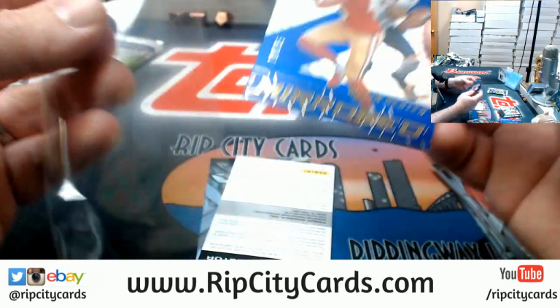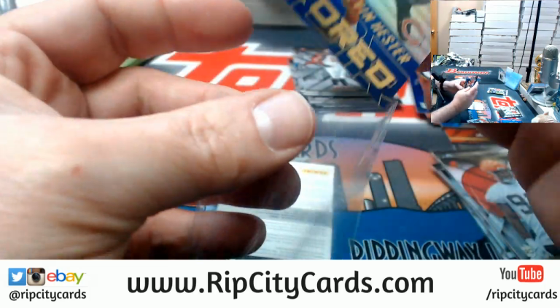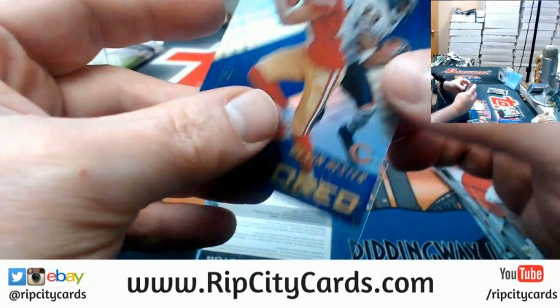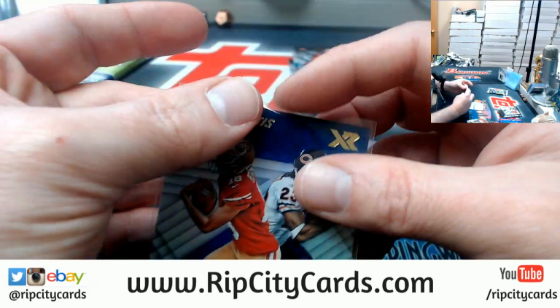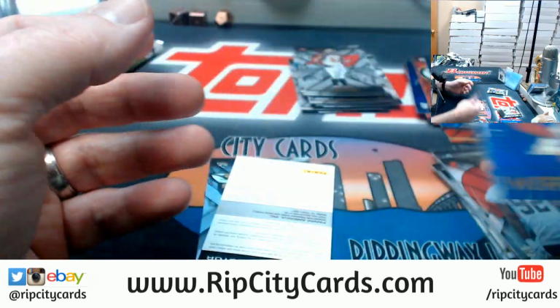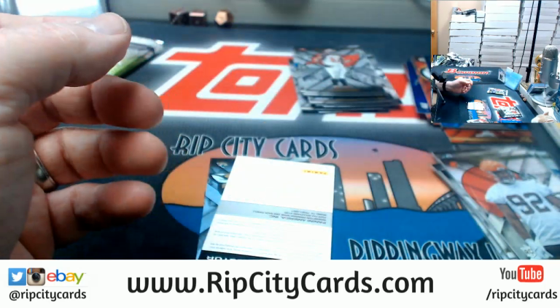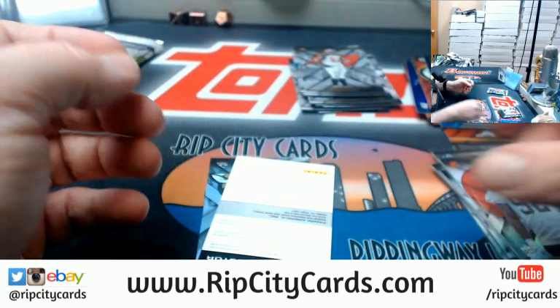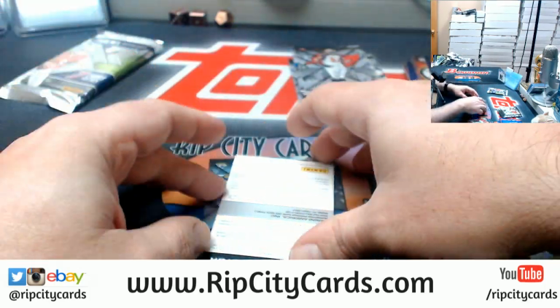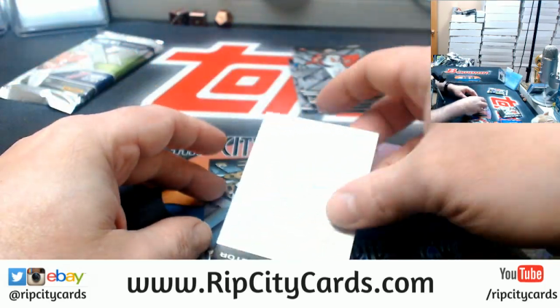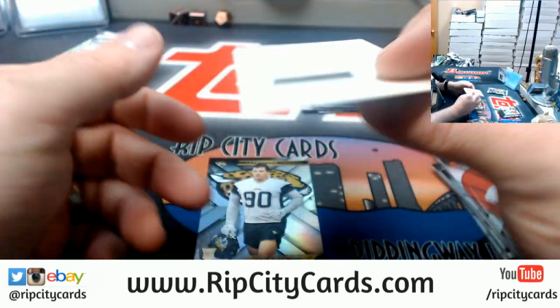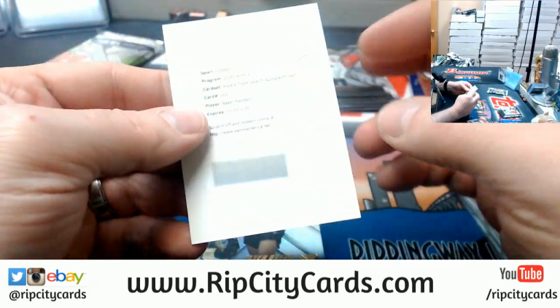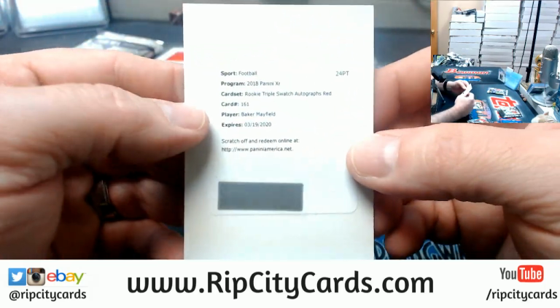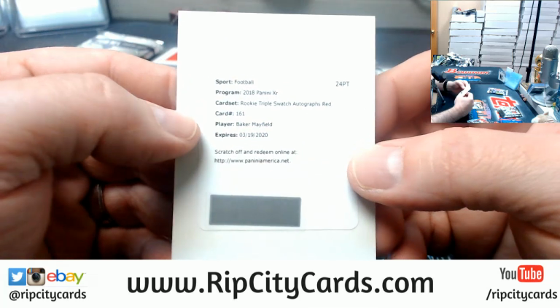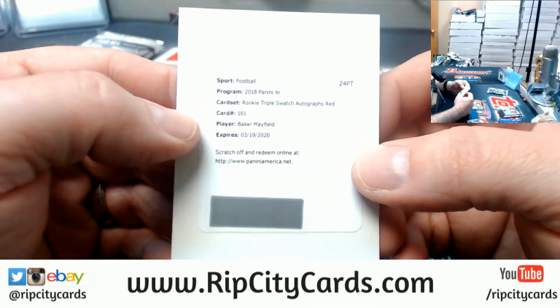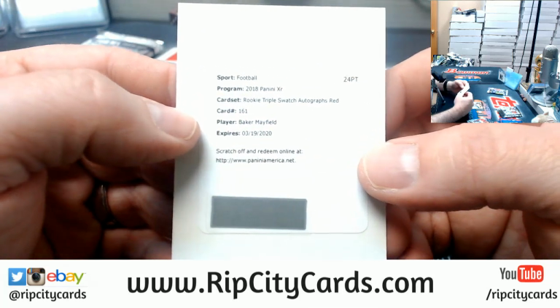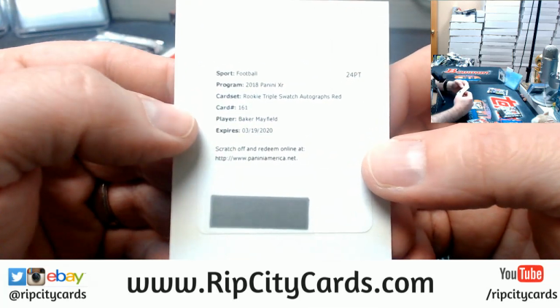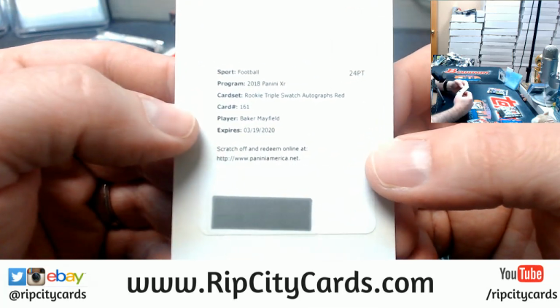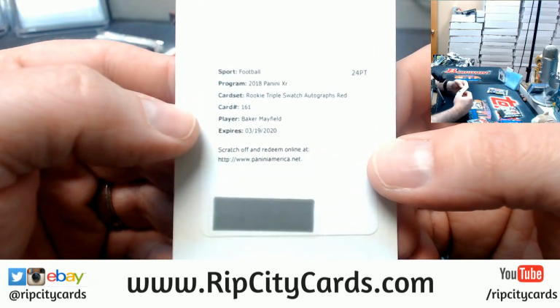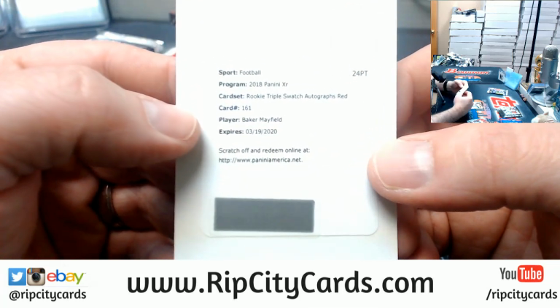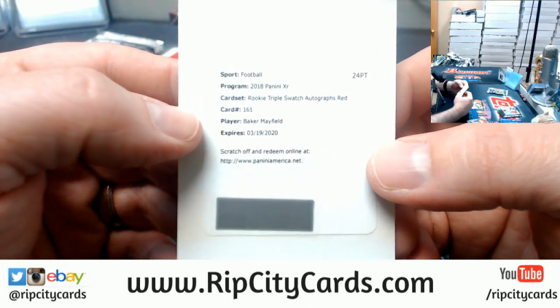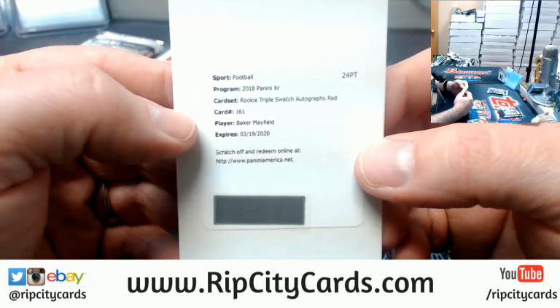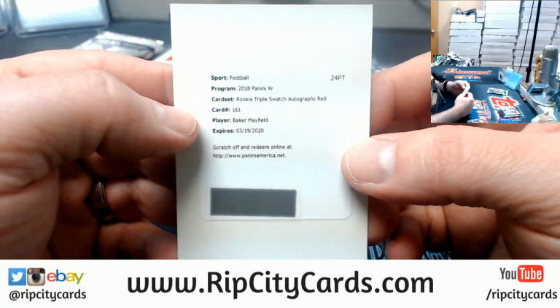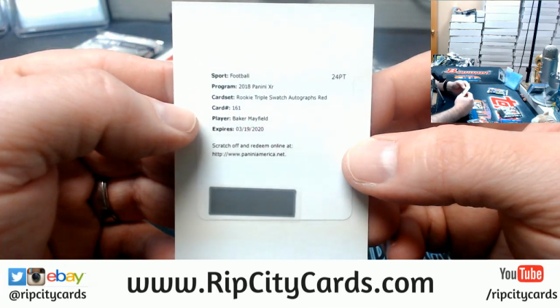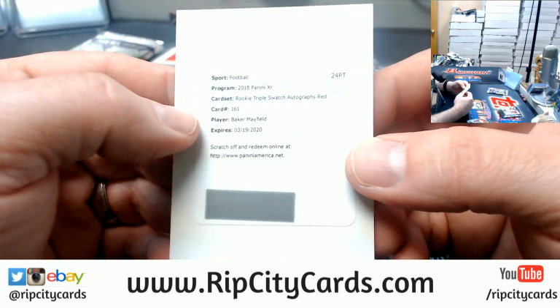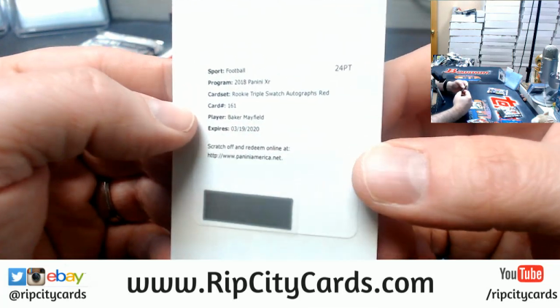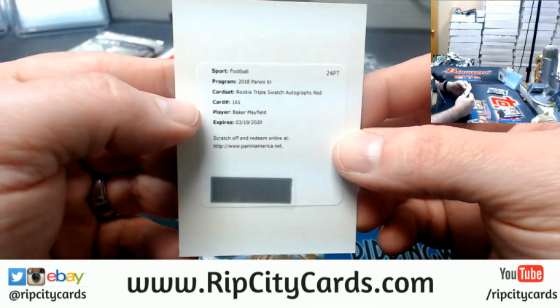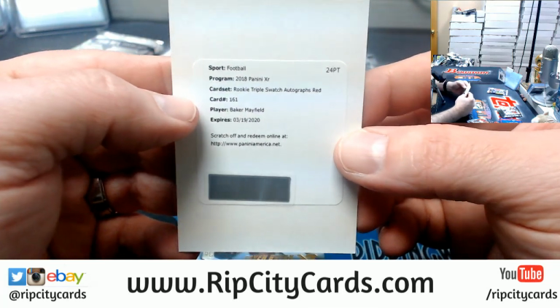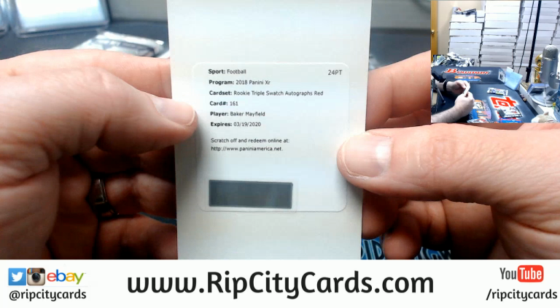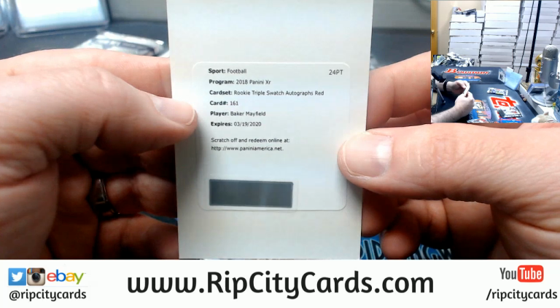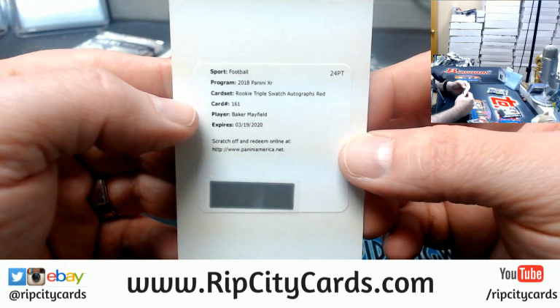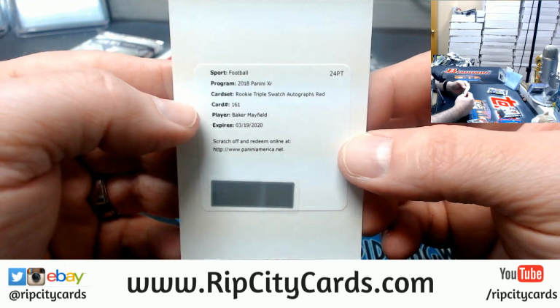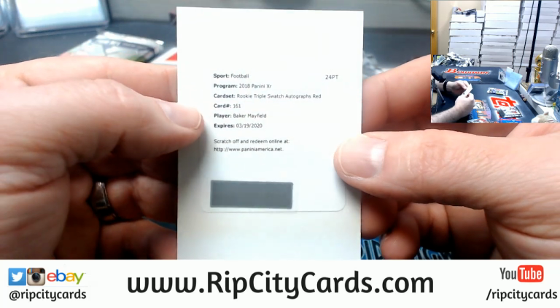I think that will have to be random. To your value collector — congratulations on your rookie triple swatch autograph red for Baker Mayfield.